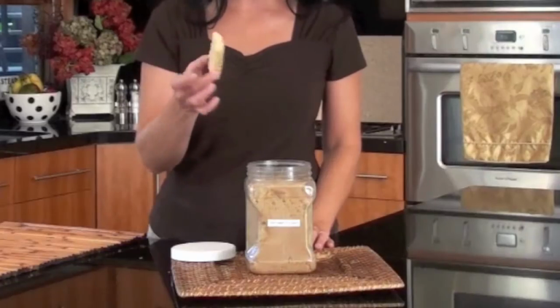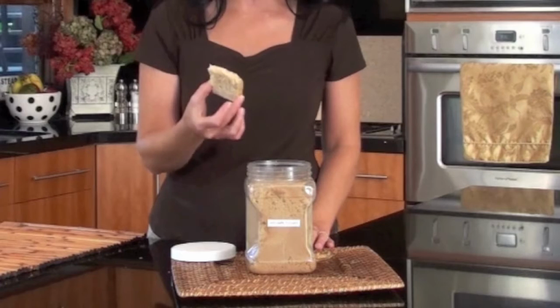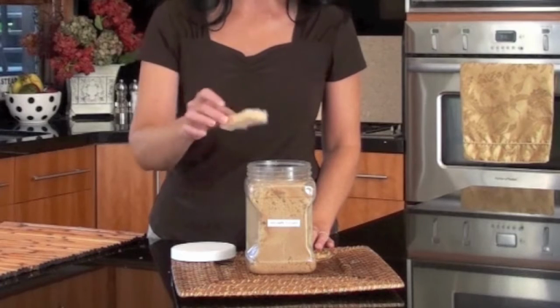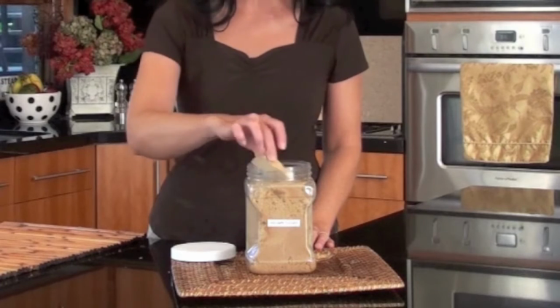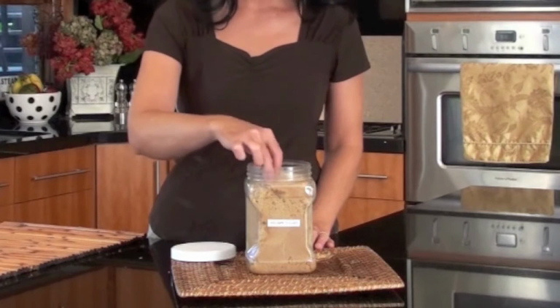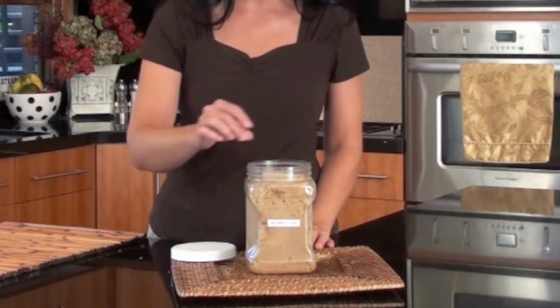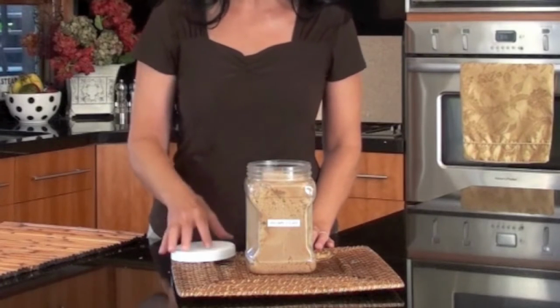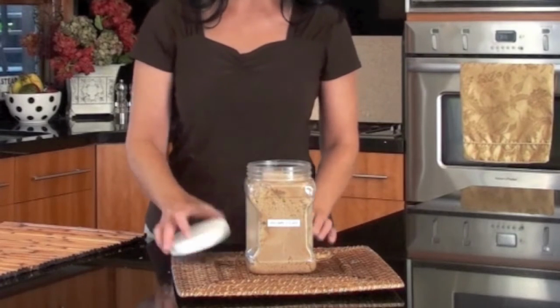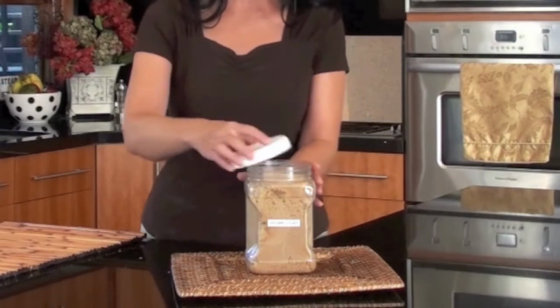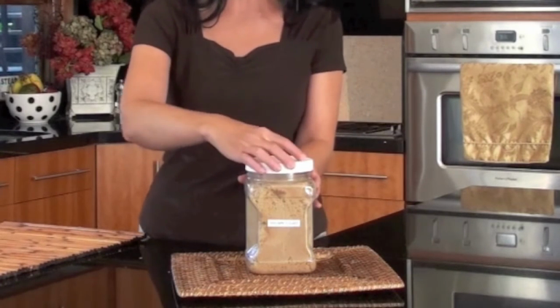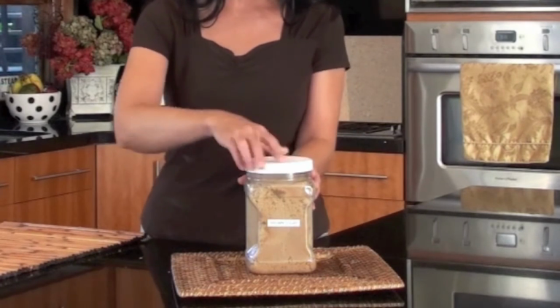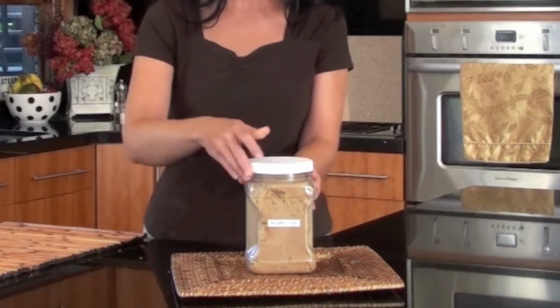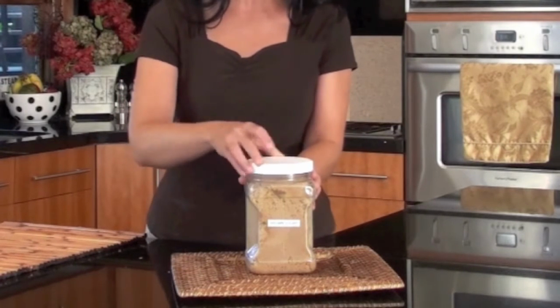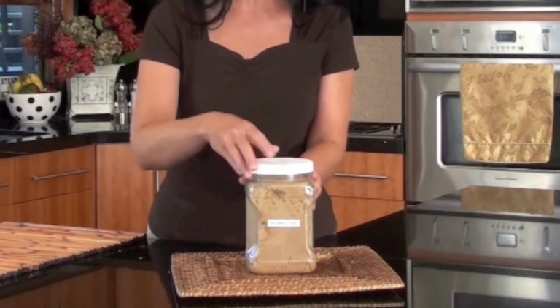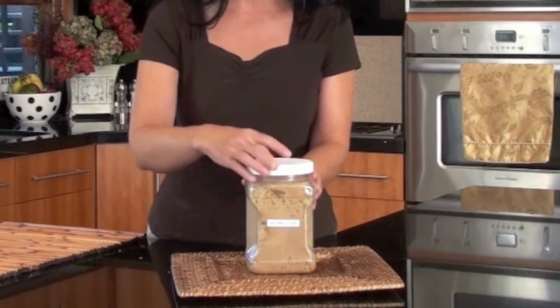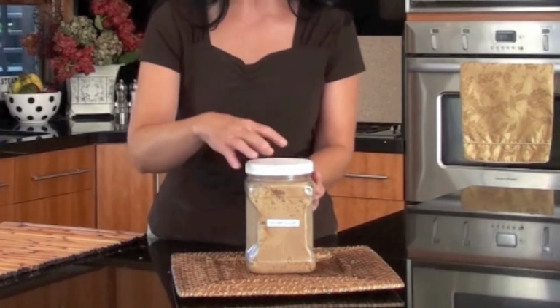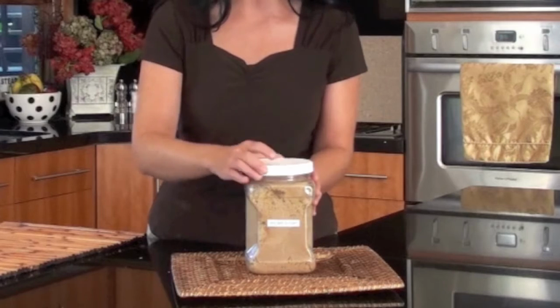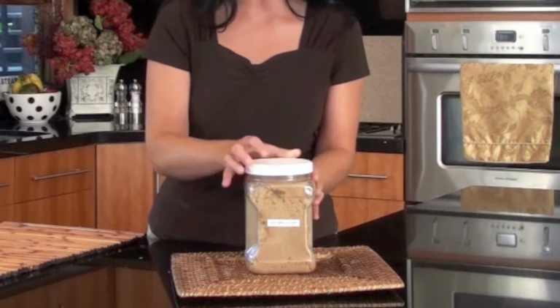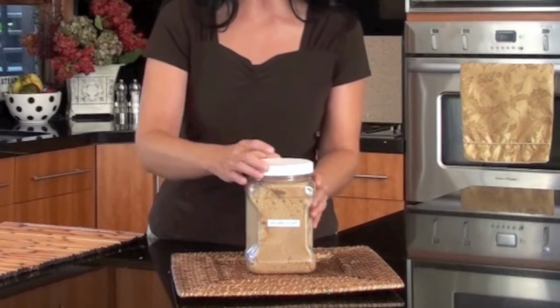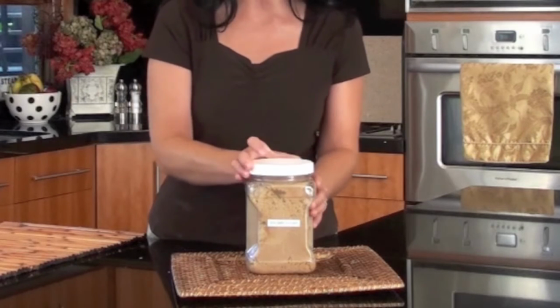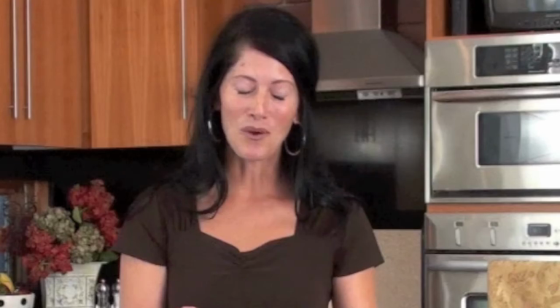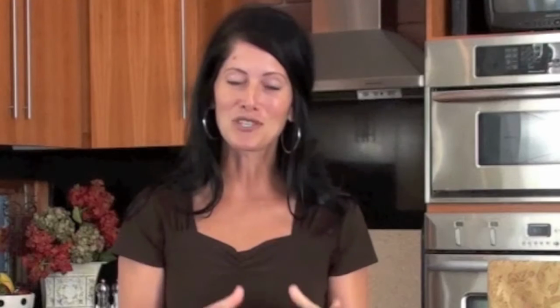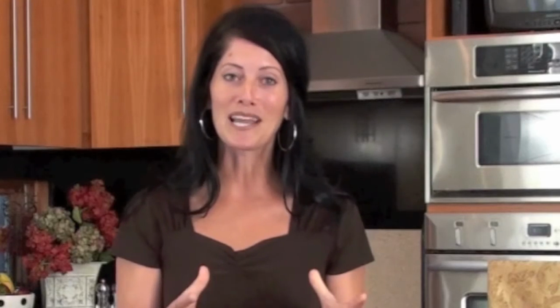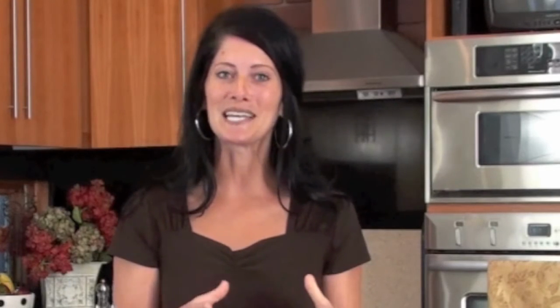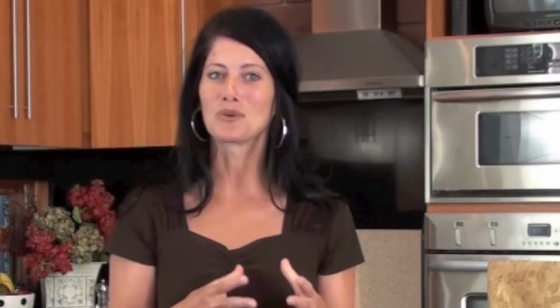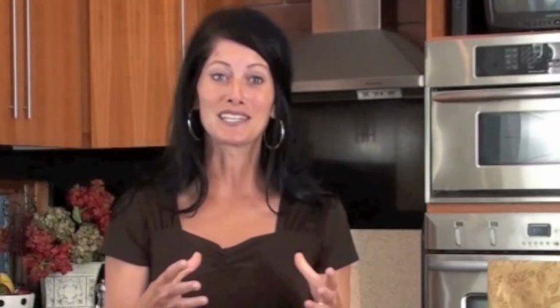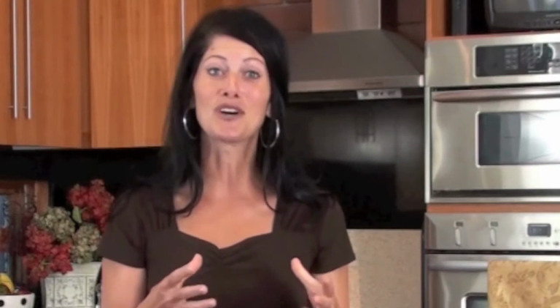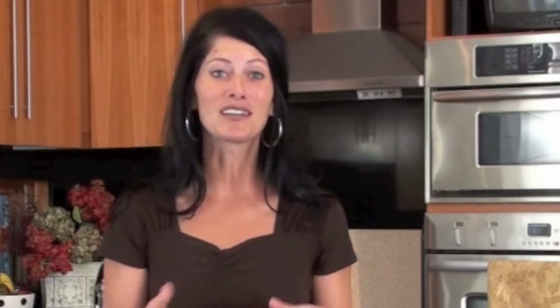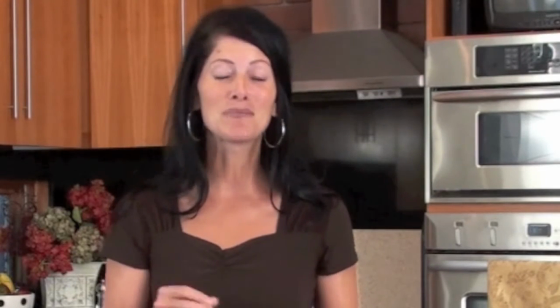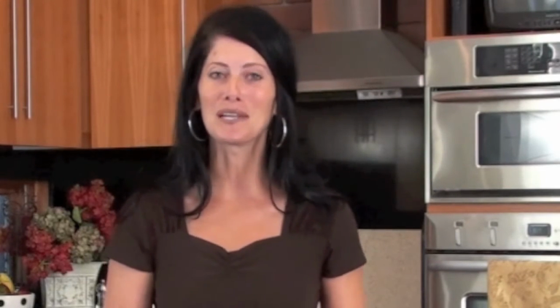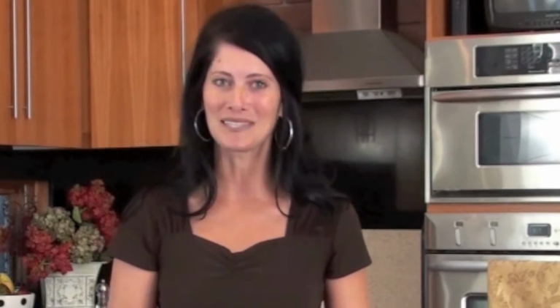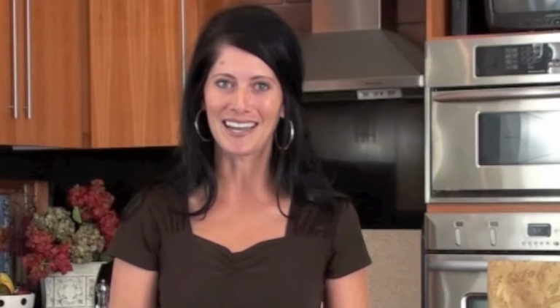Just take a little piece of bread, stick it in the top of your container like this, and screw it back on. You can also put a piece of apple in there if you like. After your bread is done absorbing and it turns hard, simply put another piece inside.